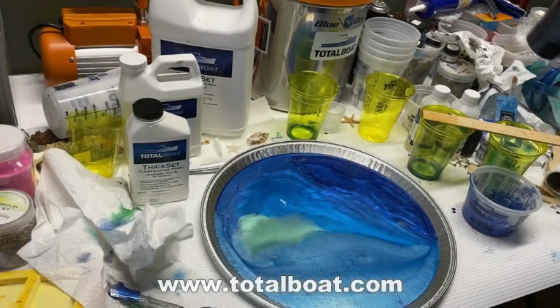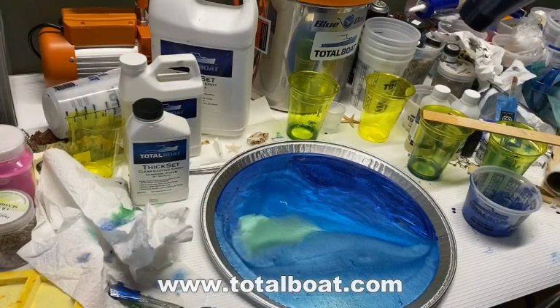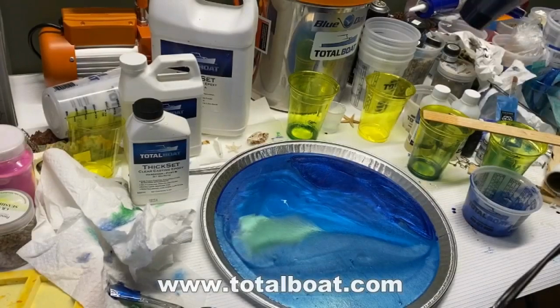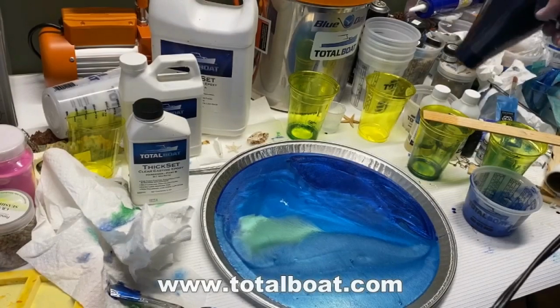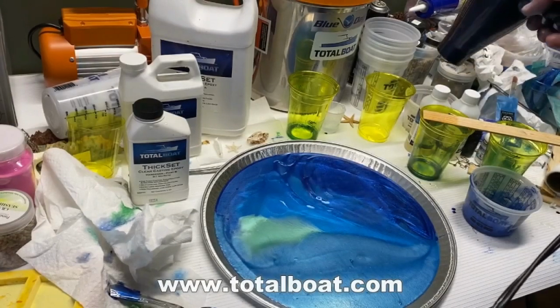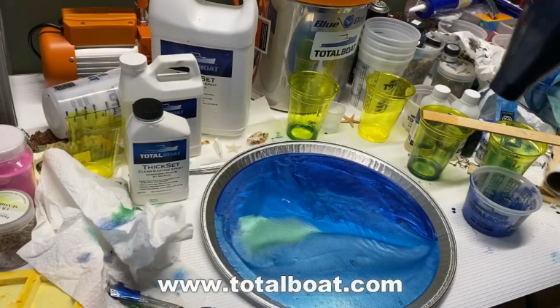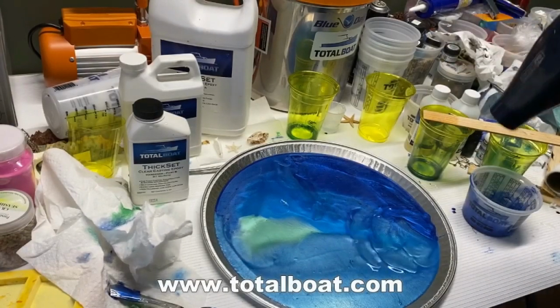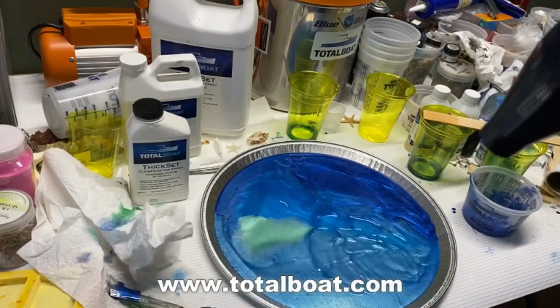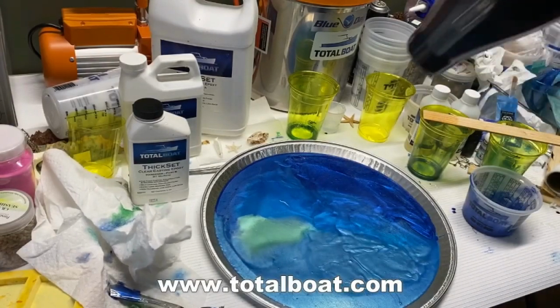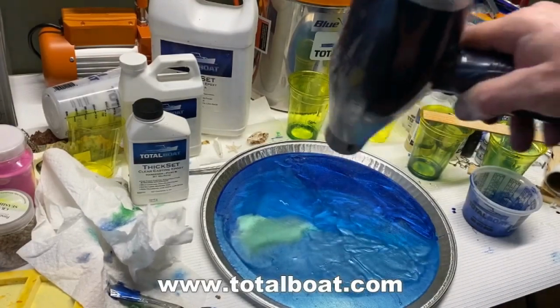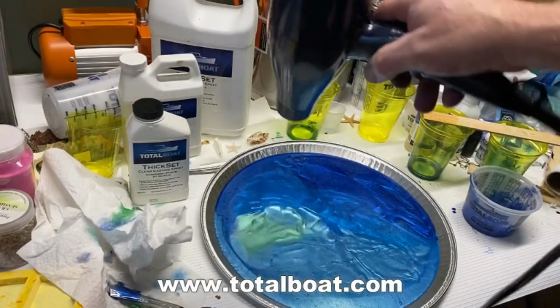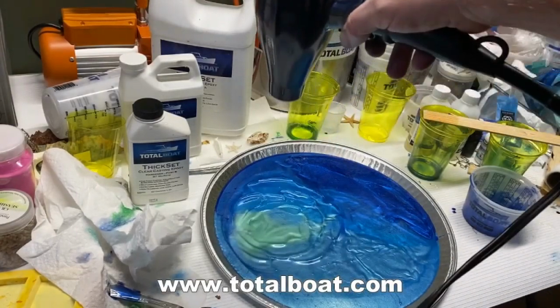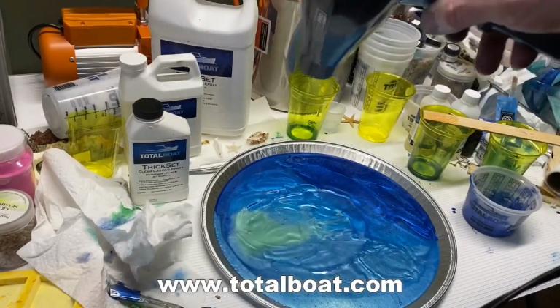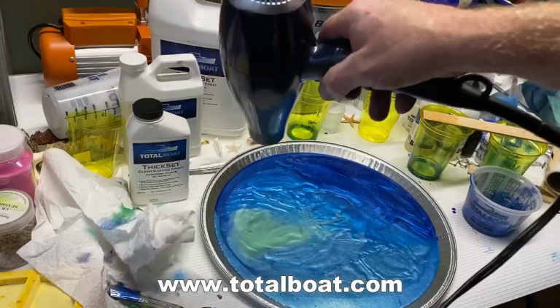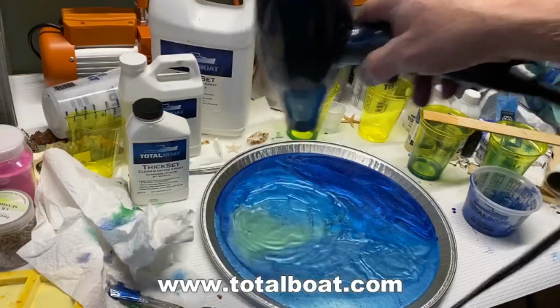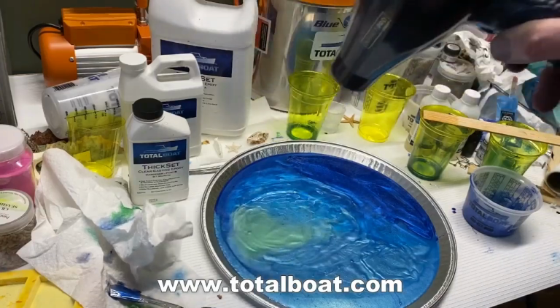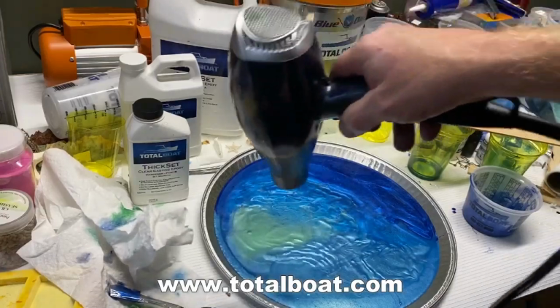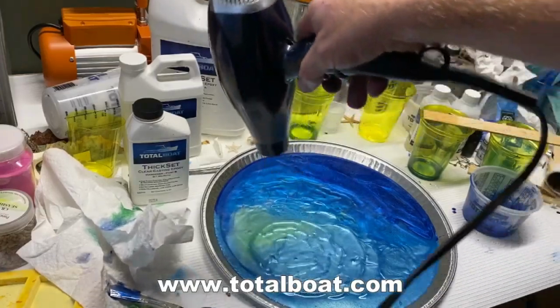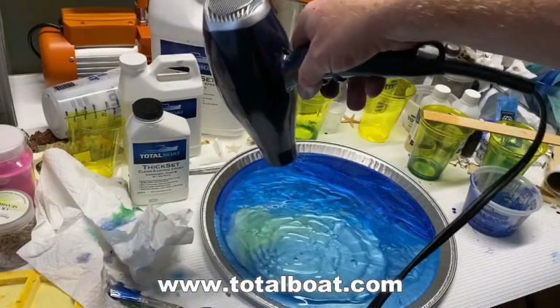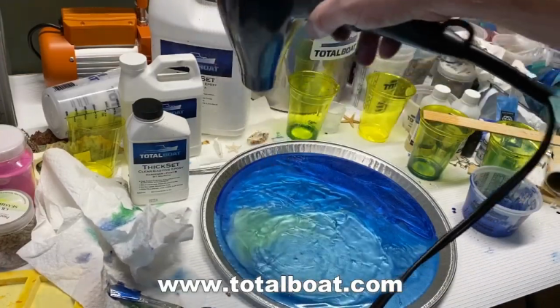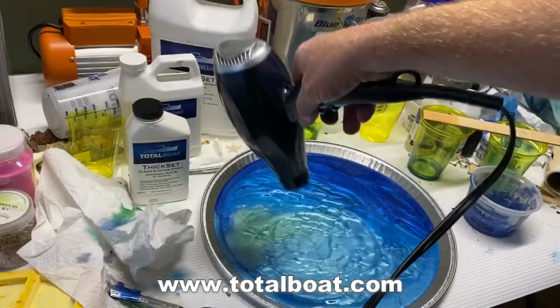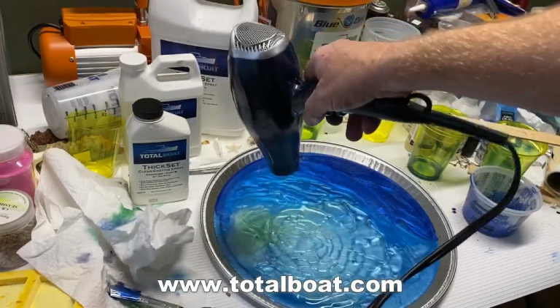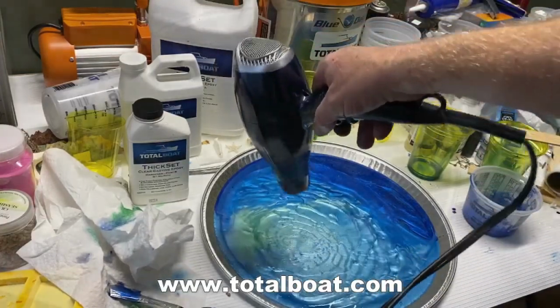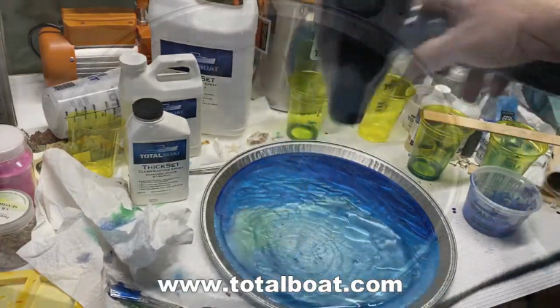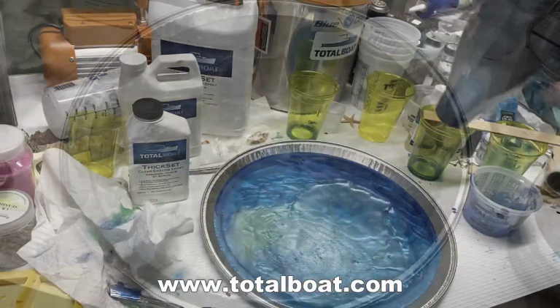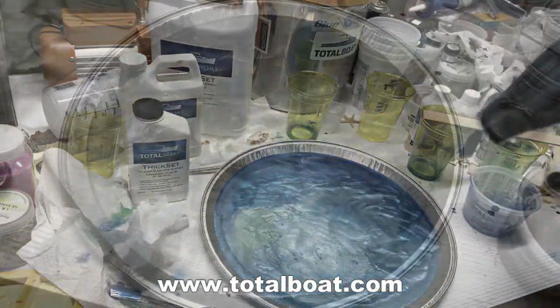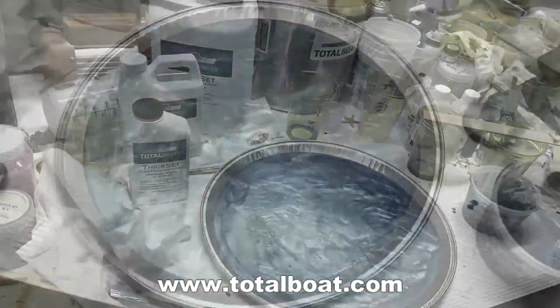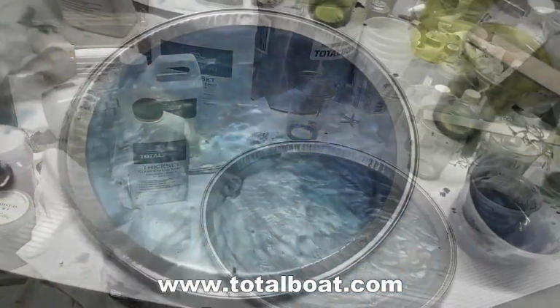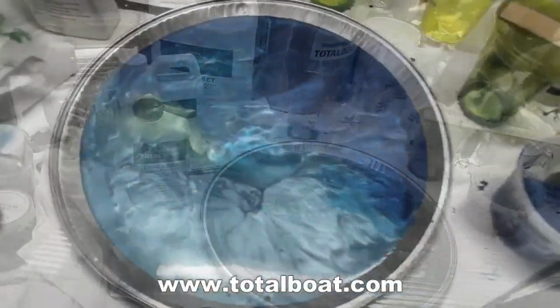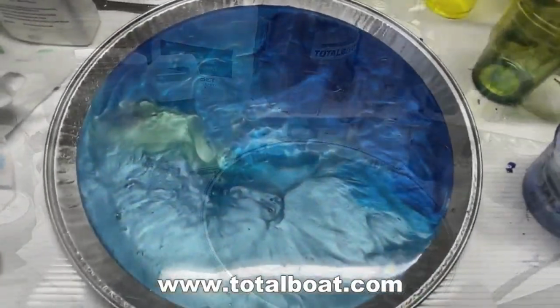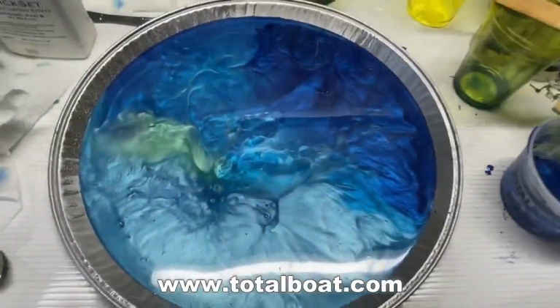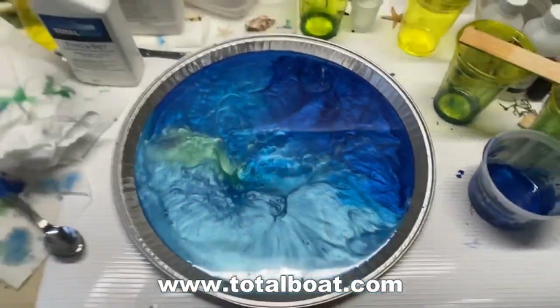I used a hair dryer to just mix the colors up a little bit, and when I was happy with that — notice I didn't fill up that pan all the way — this is just a very thin coating at the bottom.